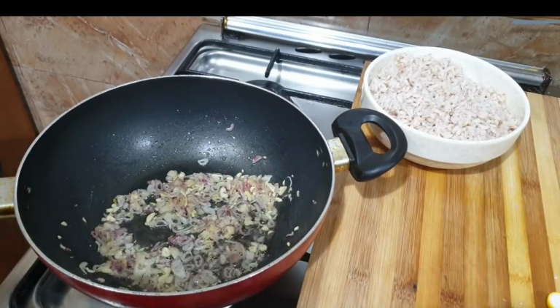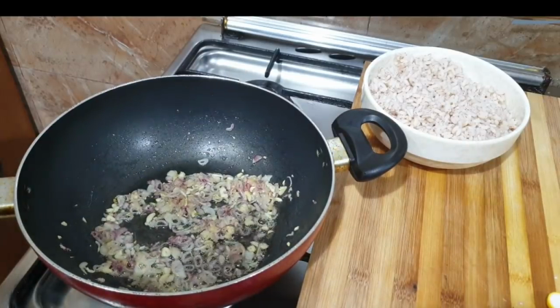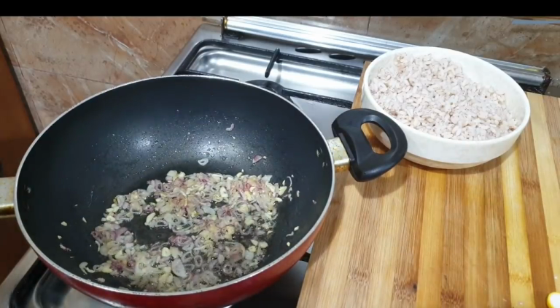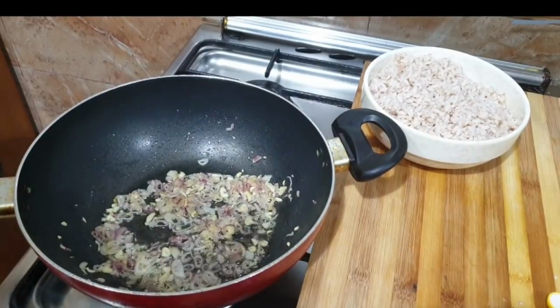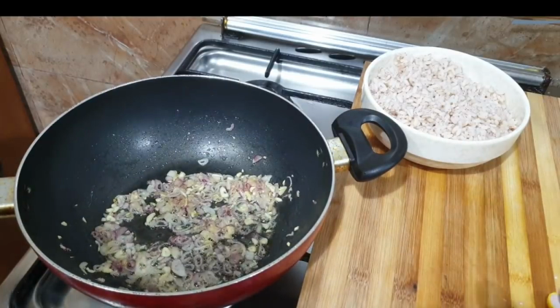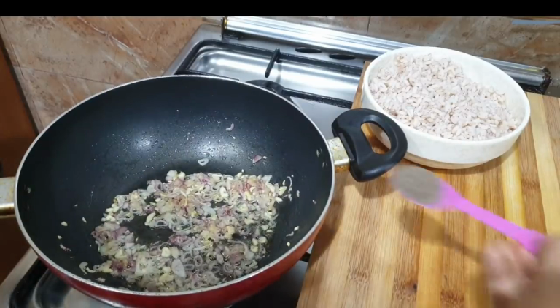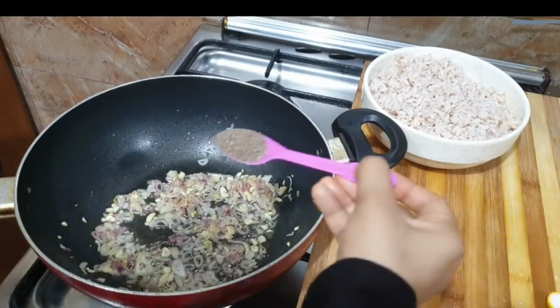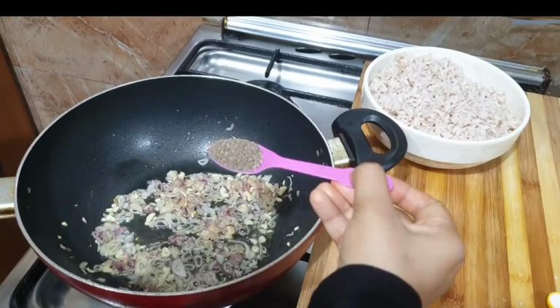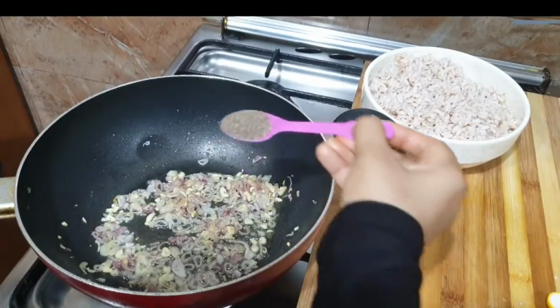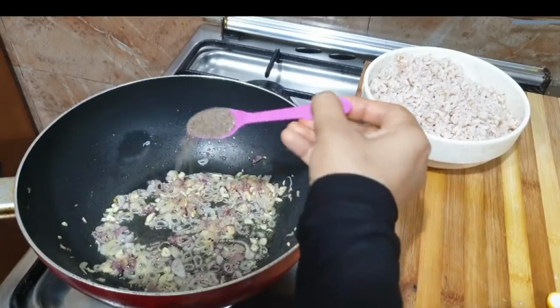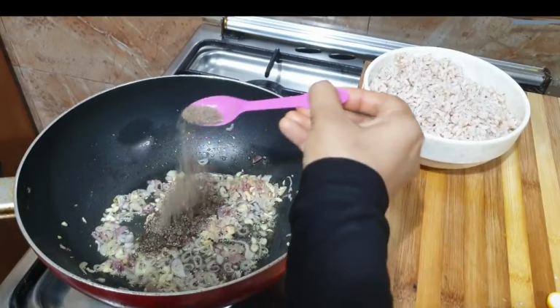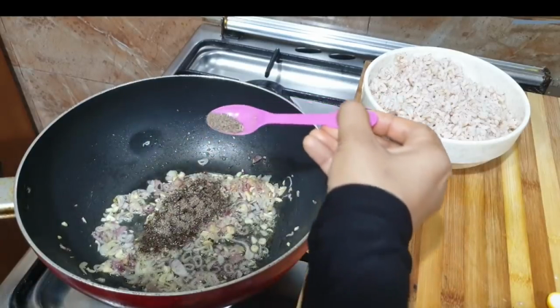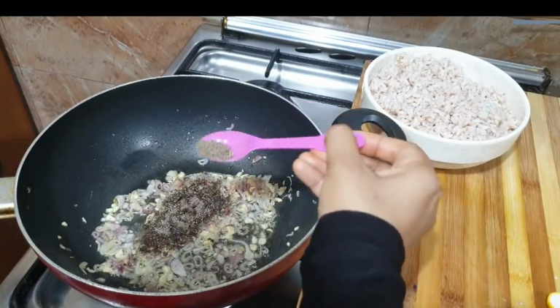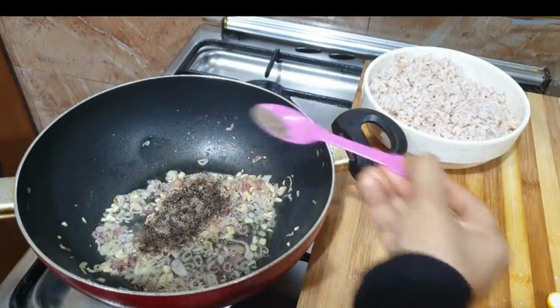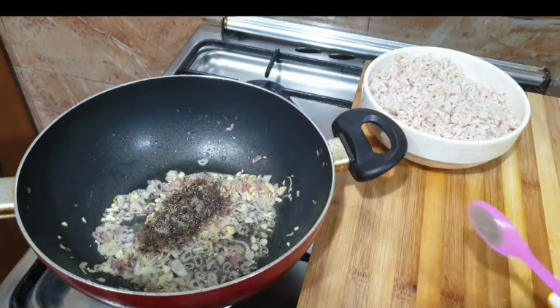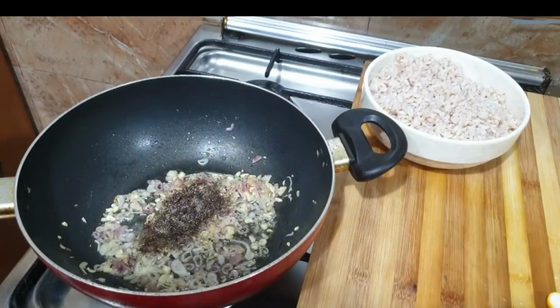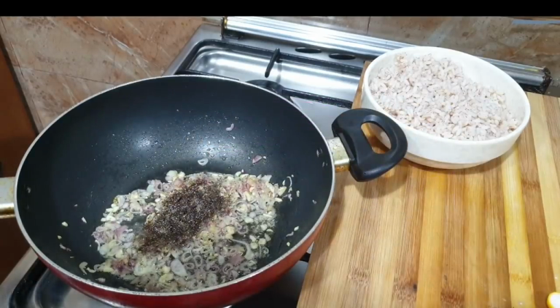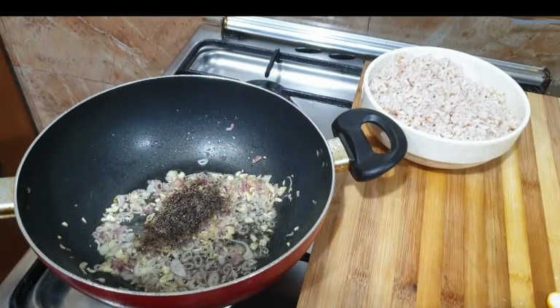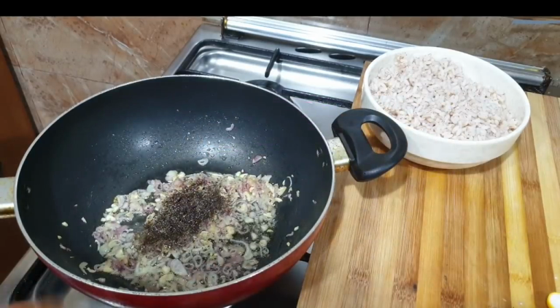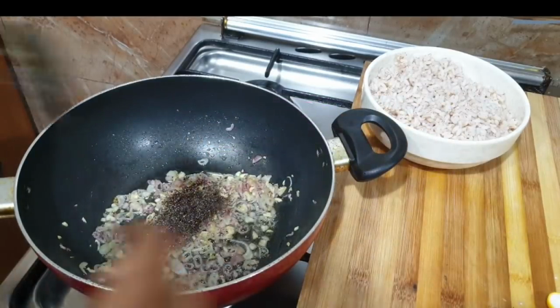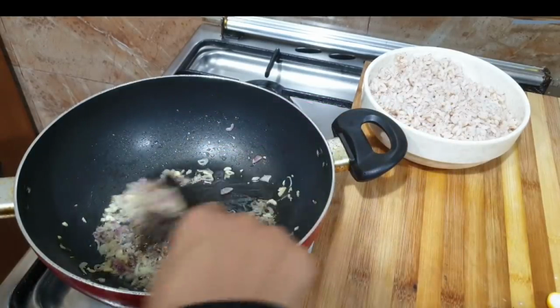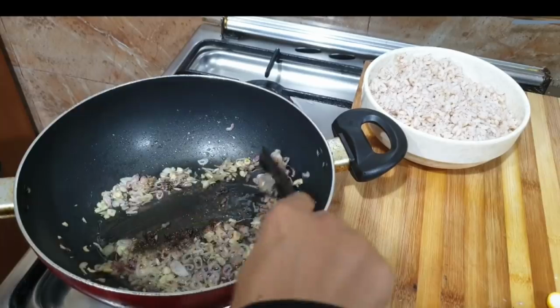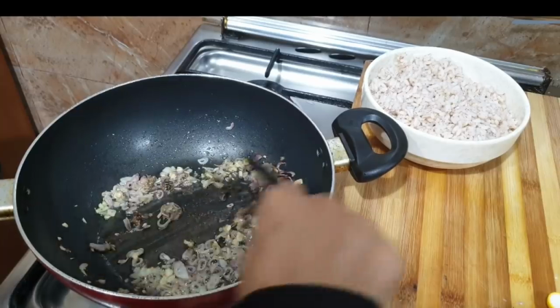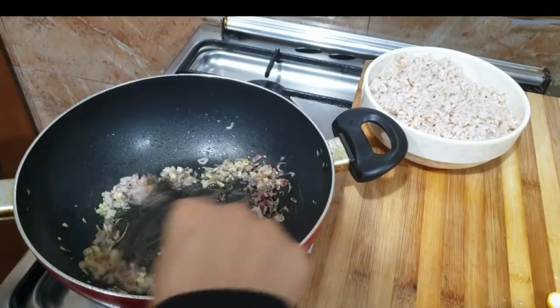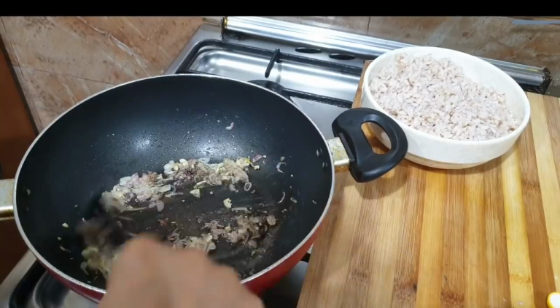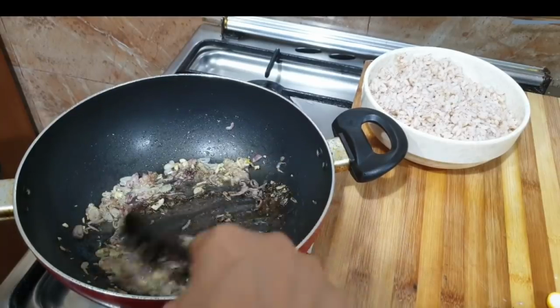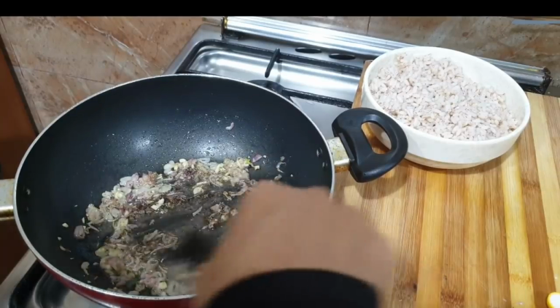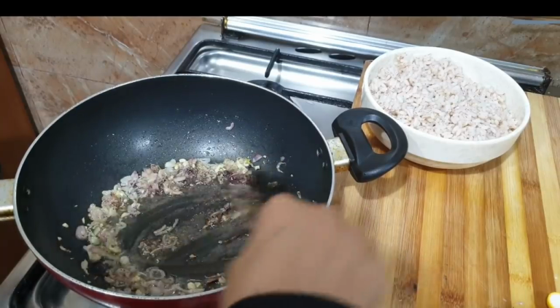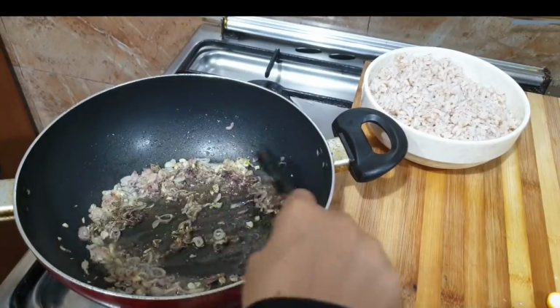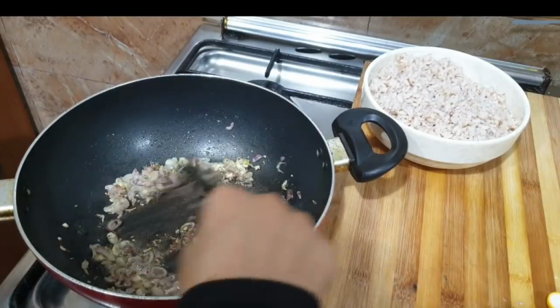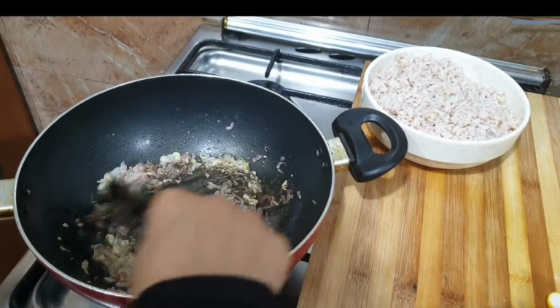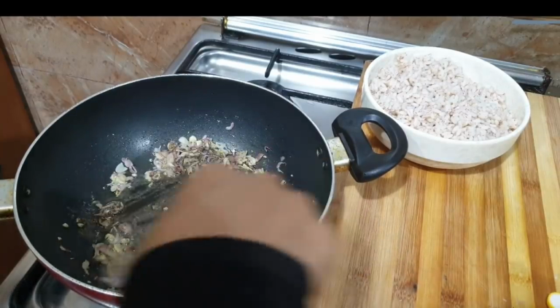I'll add 1.5 tsp. When I put the spices in, the oil is ready.